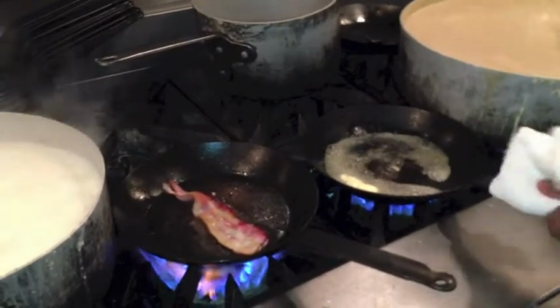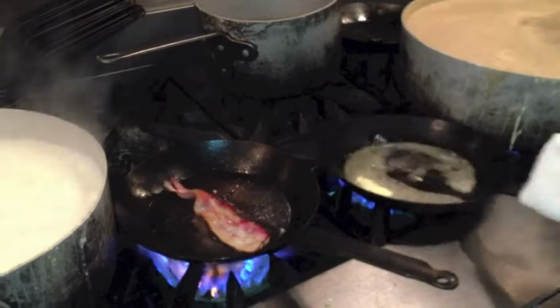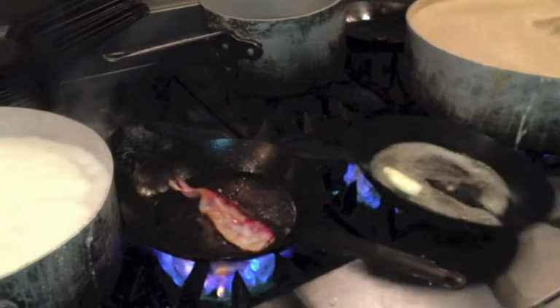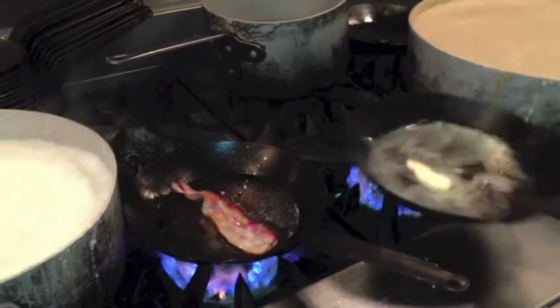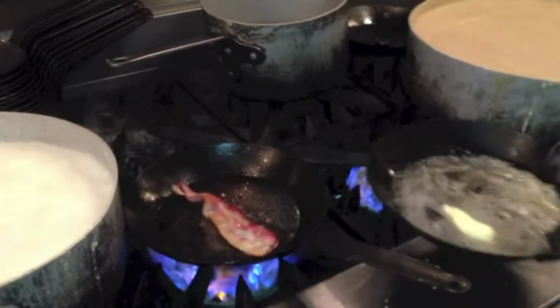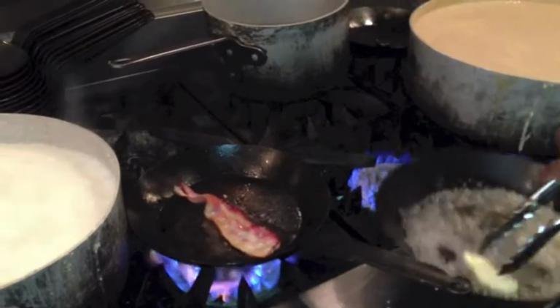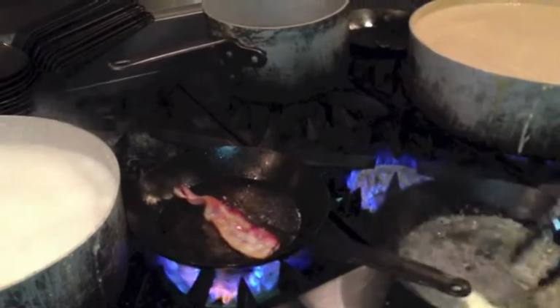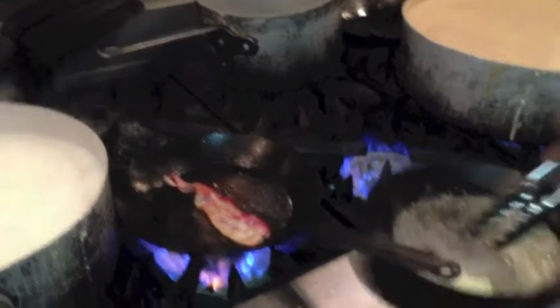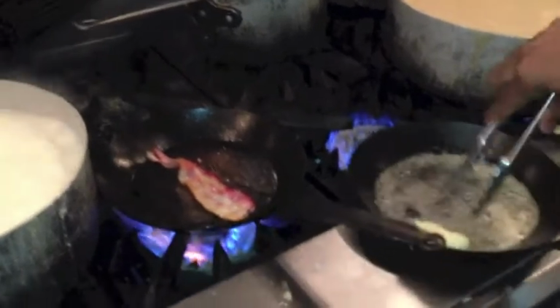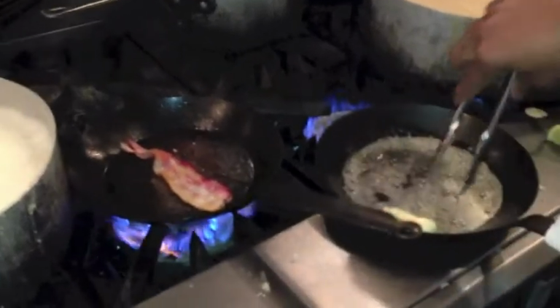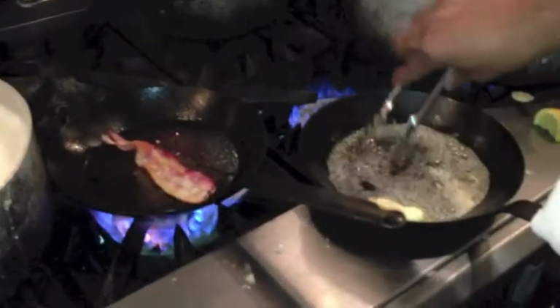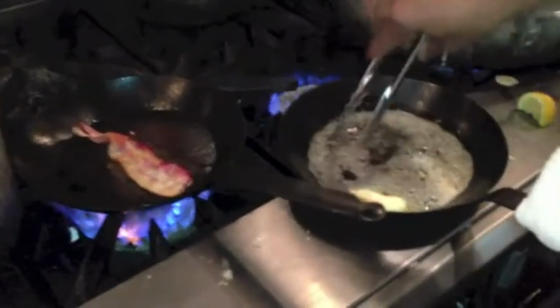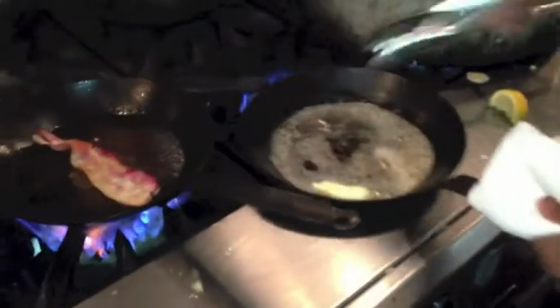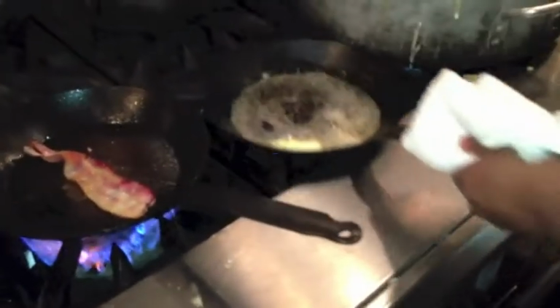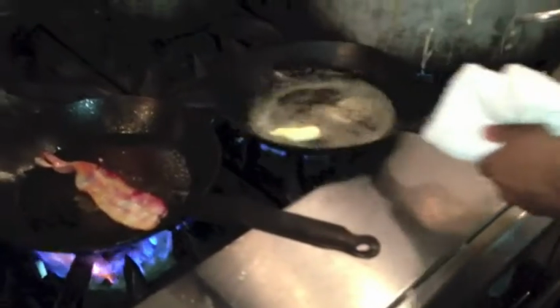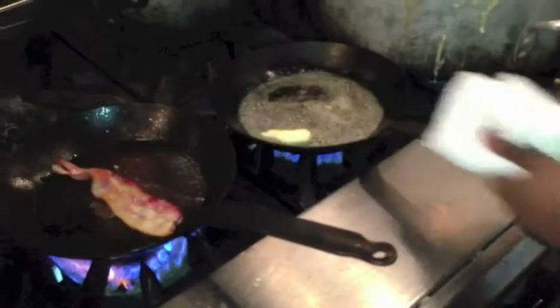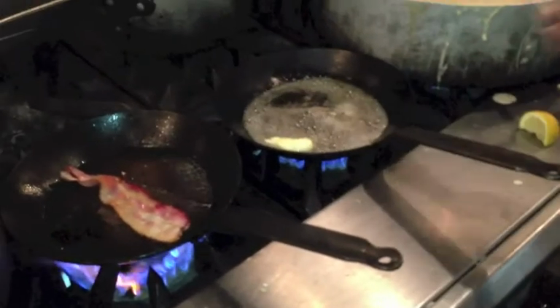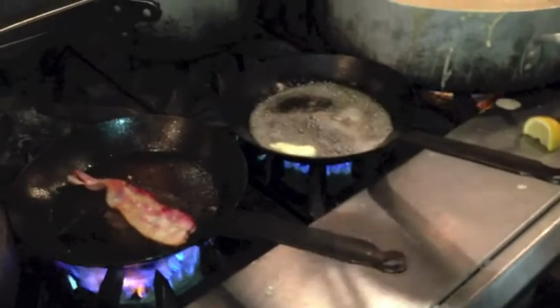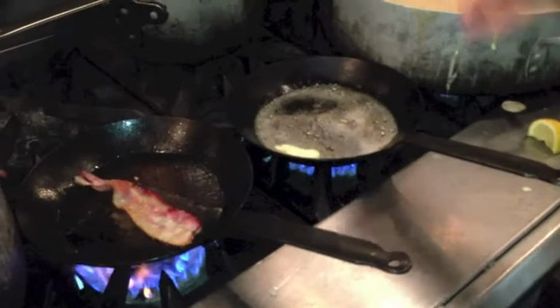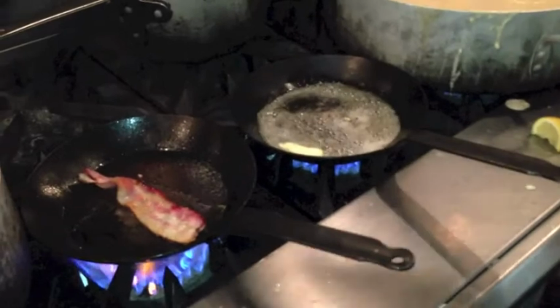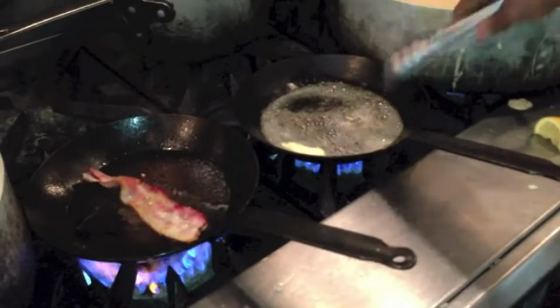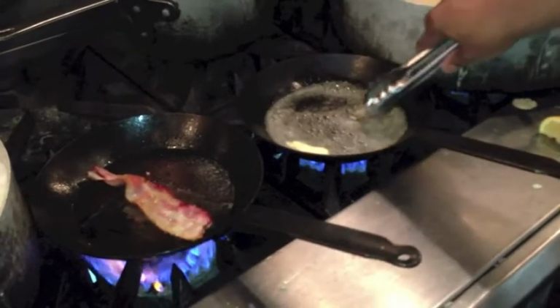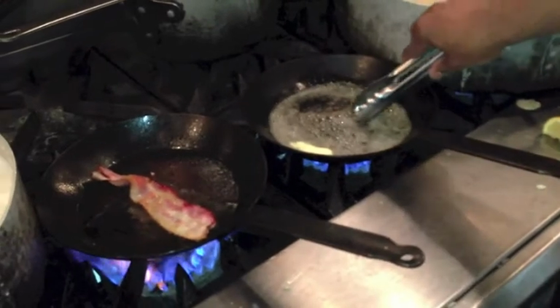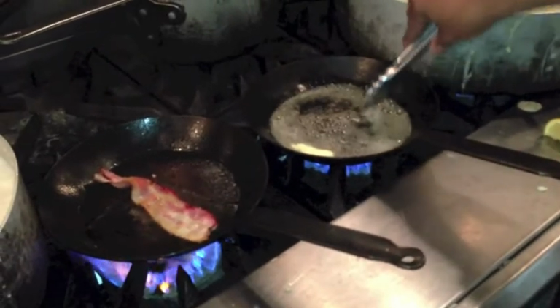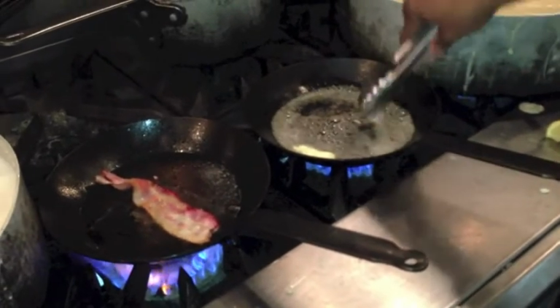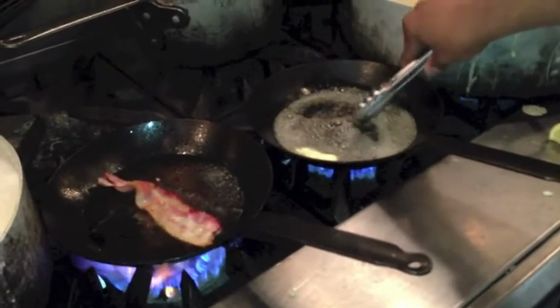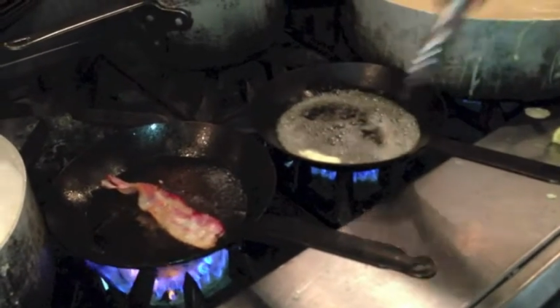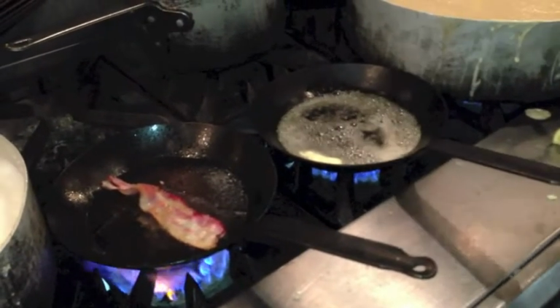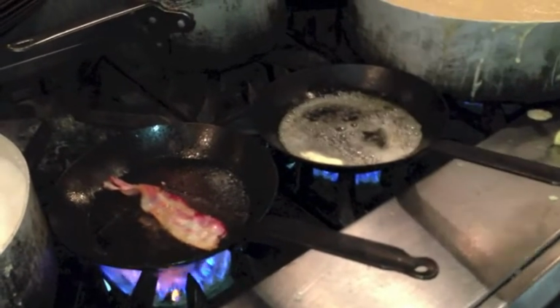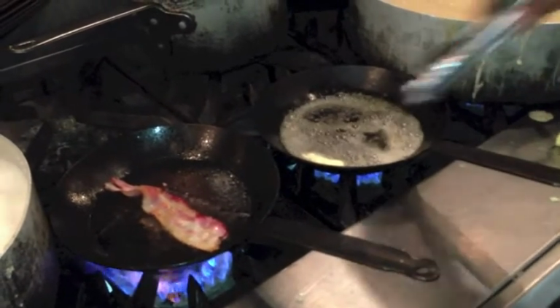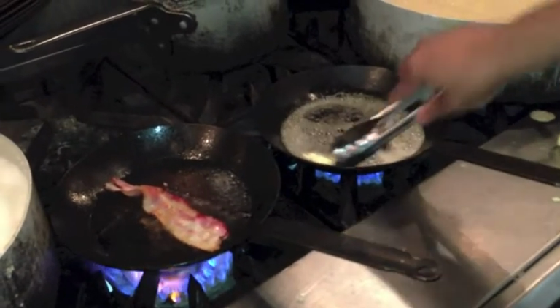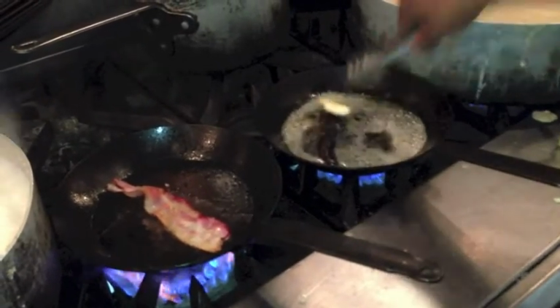The butter's starting to break down. You can see the bubbling — that's all the water and the impurities coming out of the butter. That's going to leave us with just the butter solids.